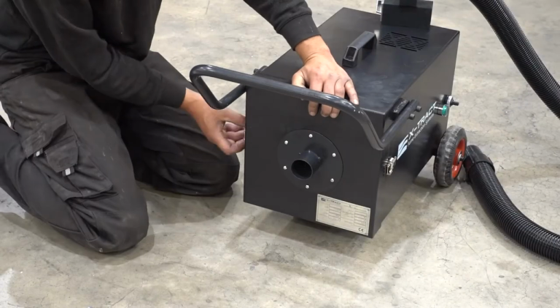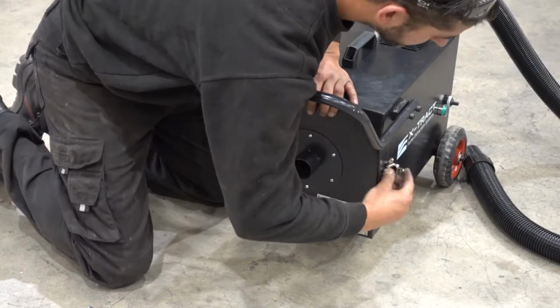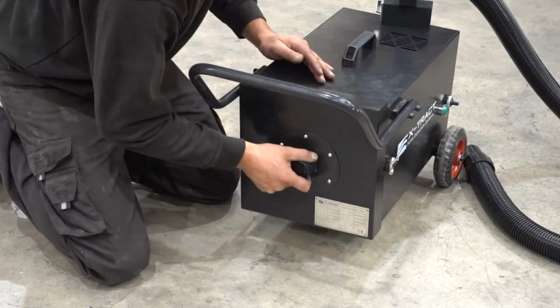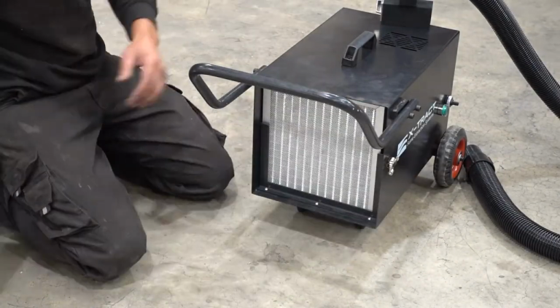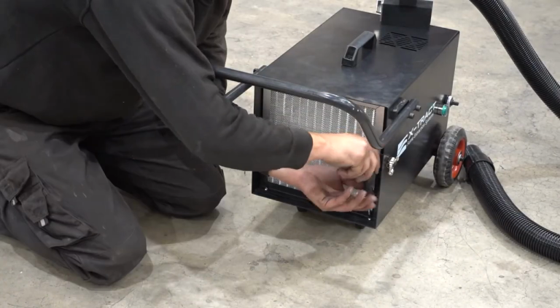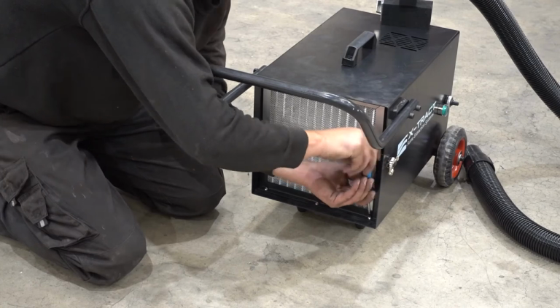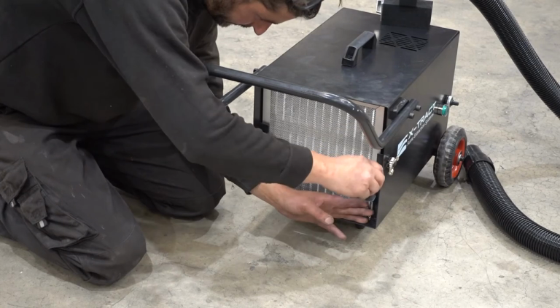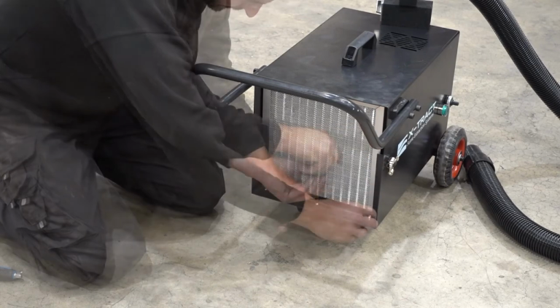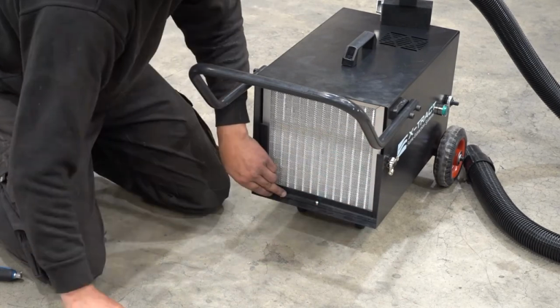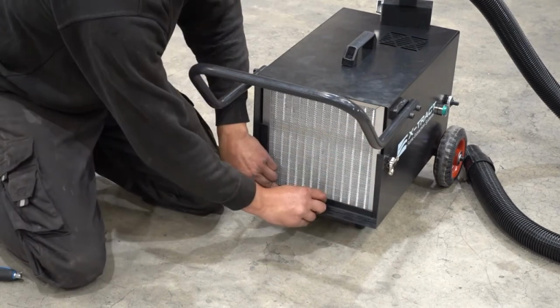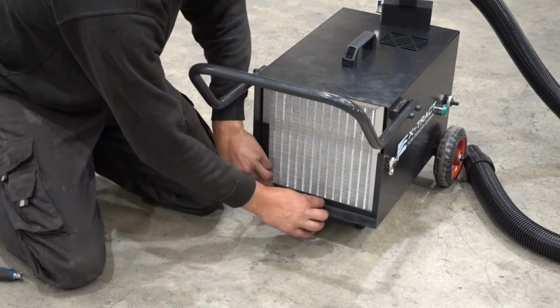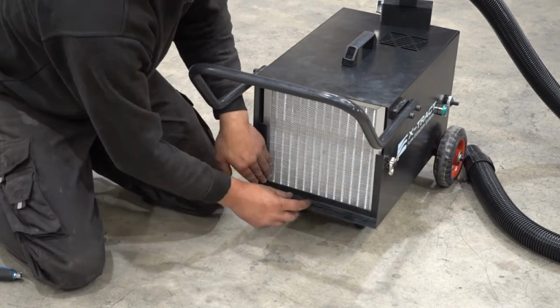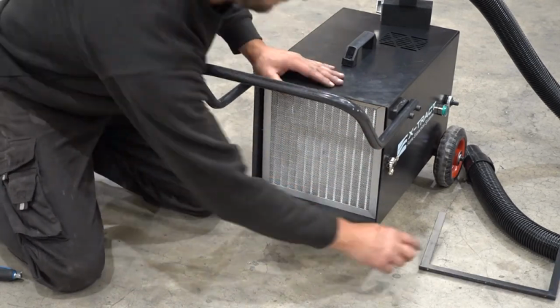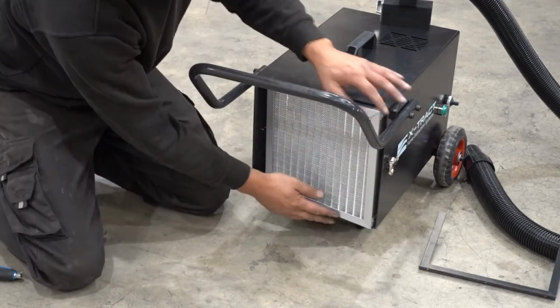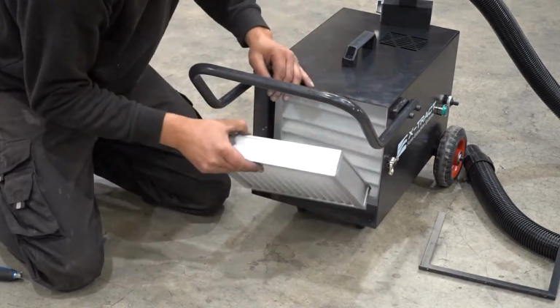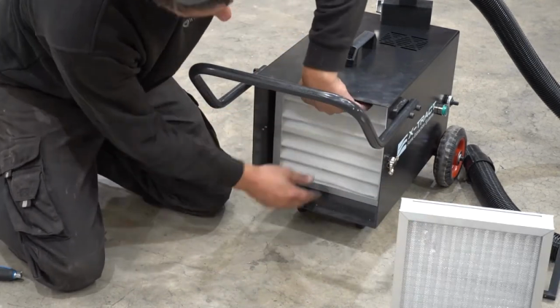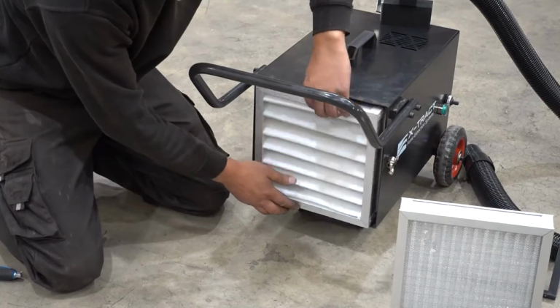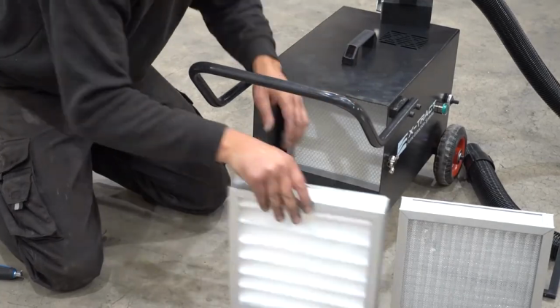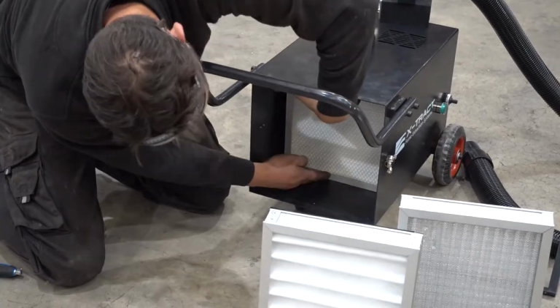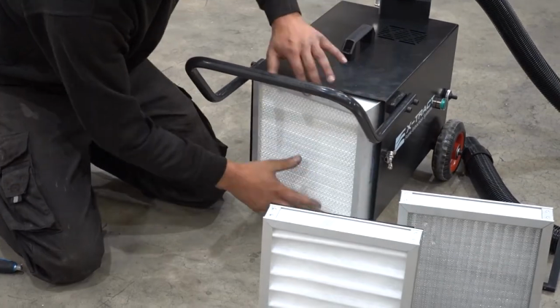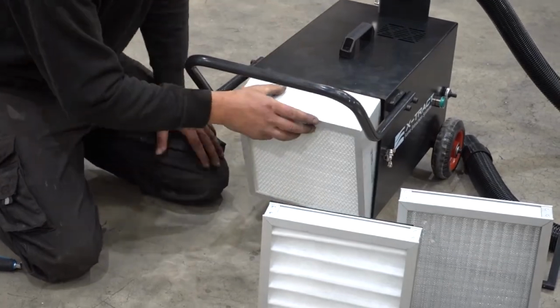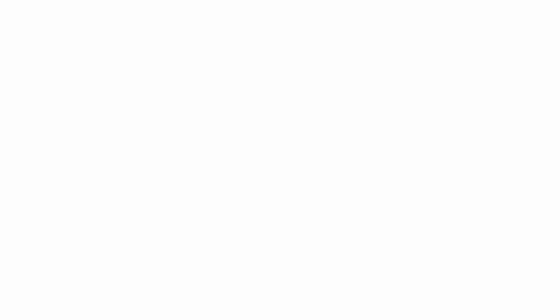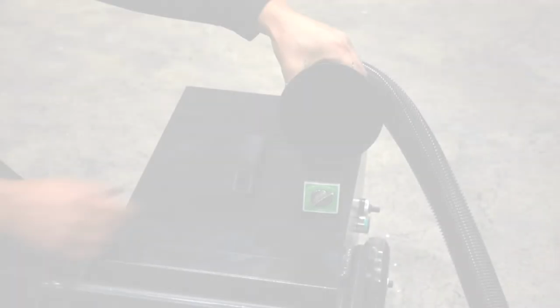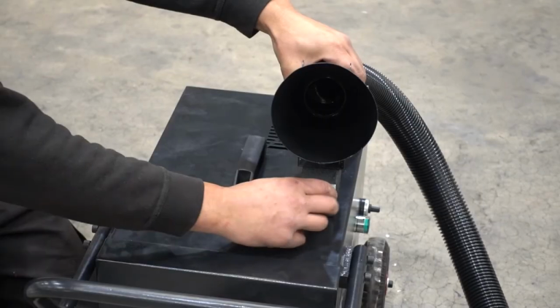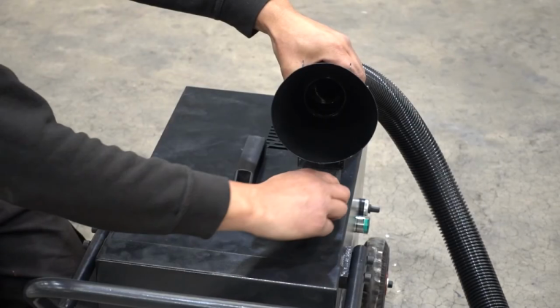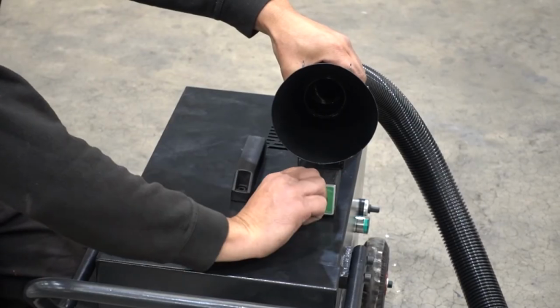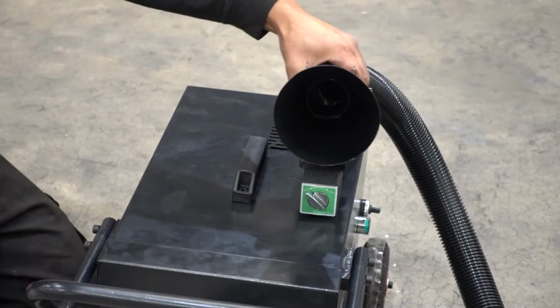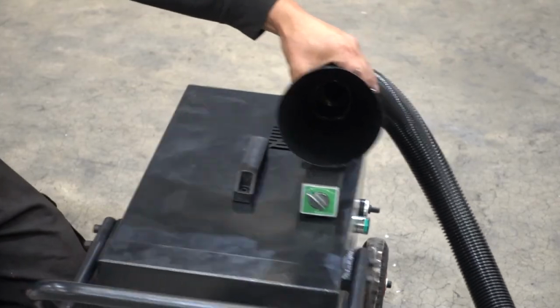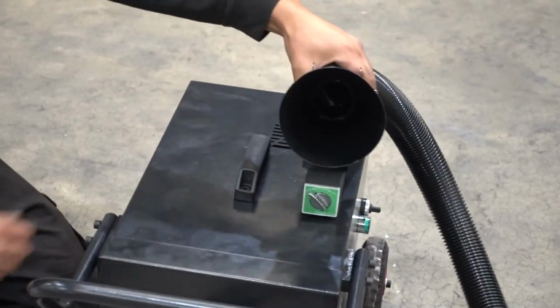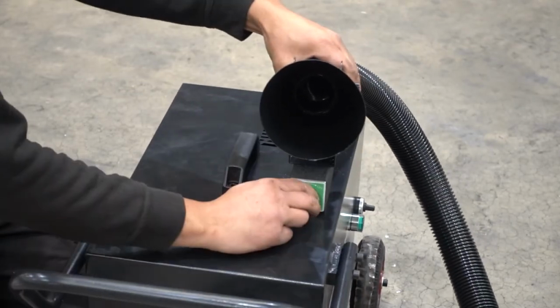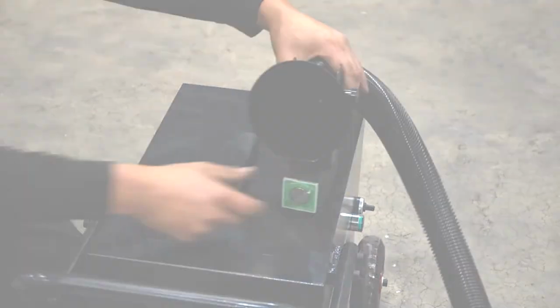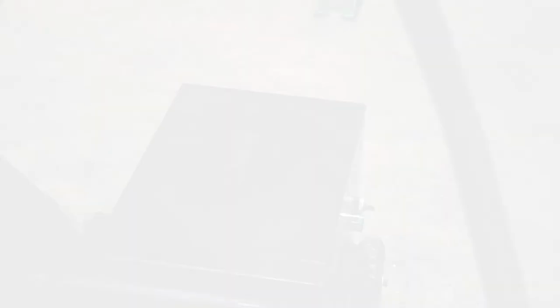Disconnect the hose from the inlet. Release the side clasps. Unscrew the three holding screws and remove the brace, then easily slide out the three individual filters. The vacuum funnel has a magnetic base that allows you to lock onto metallic surfaces.